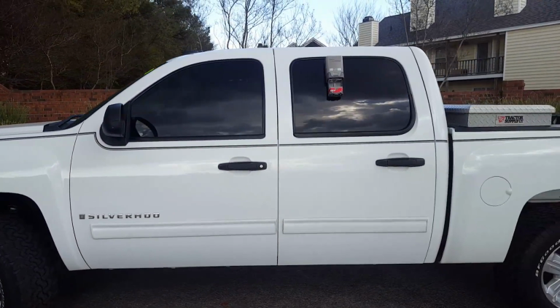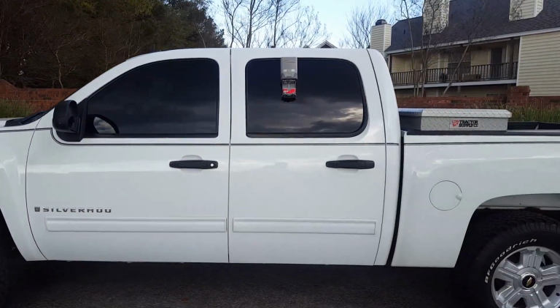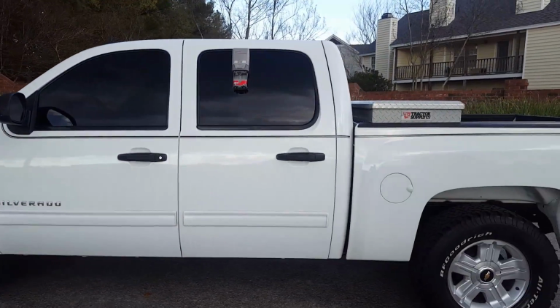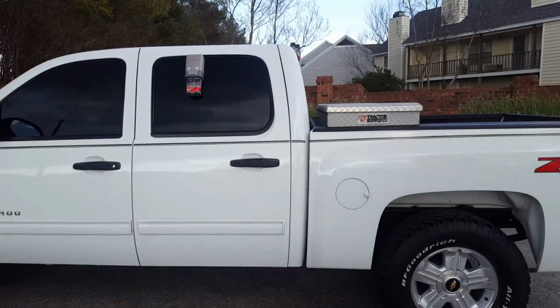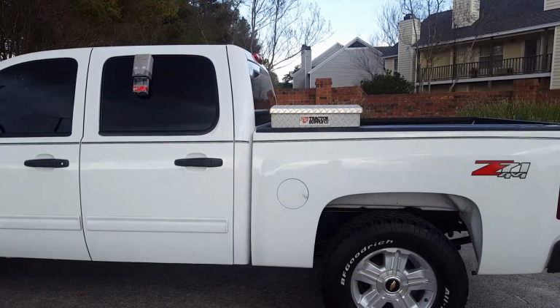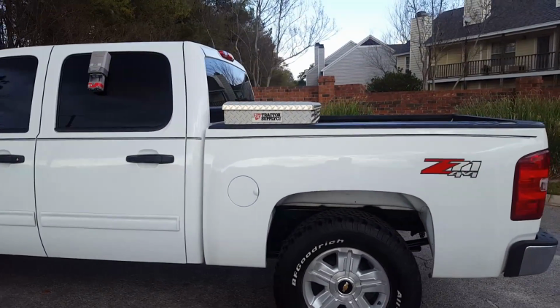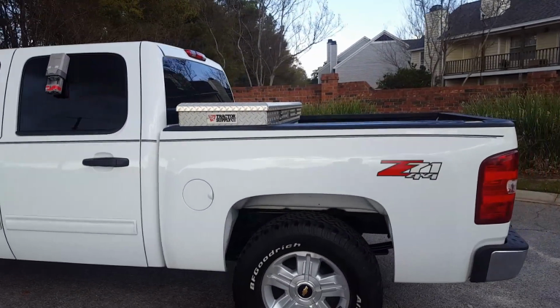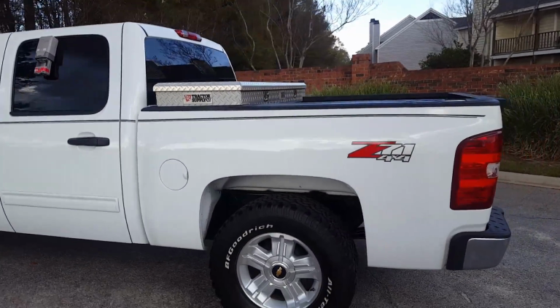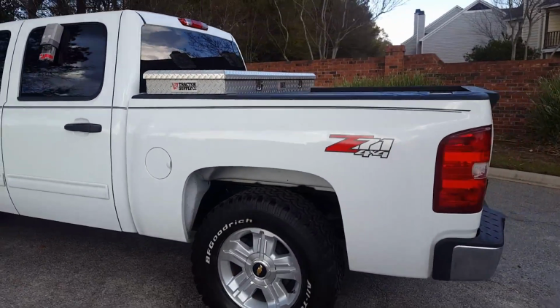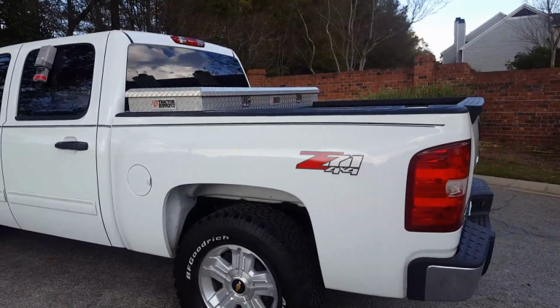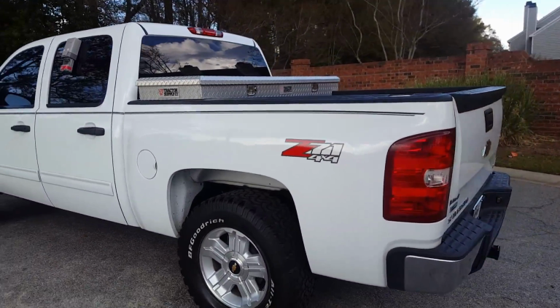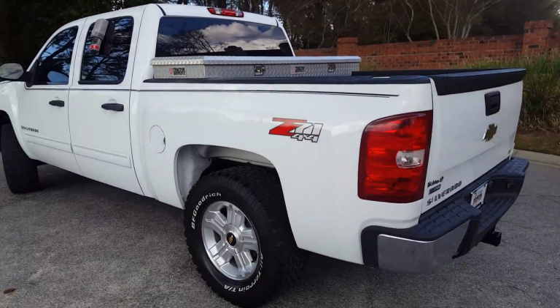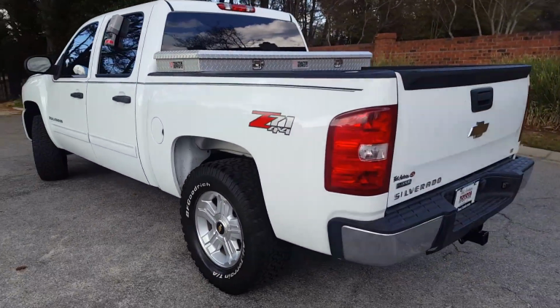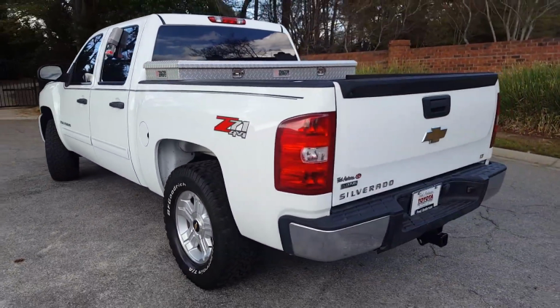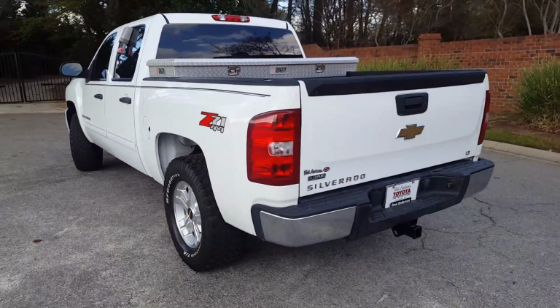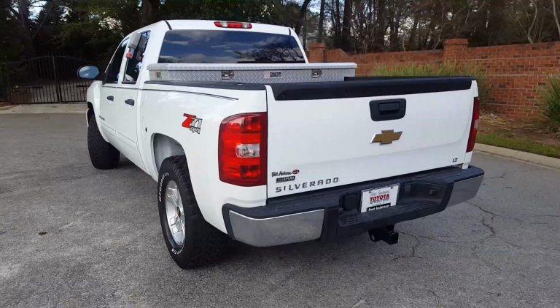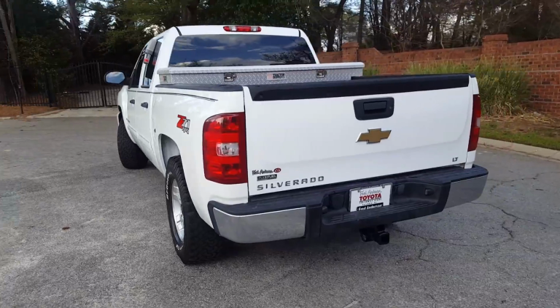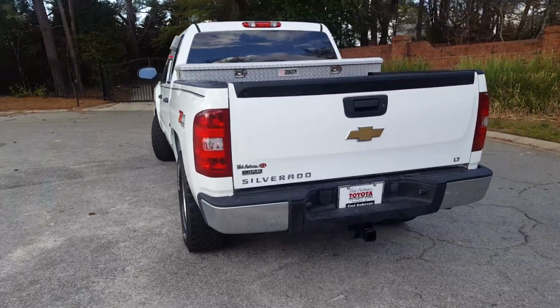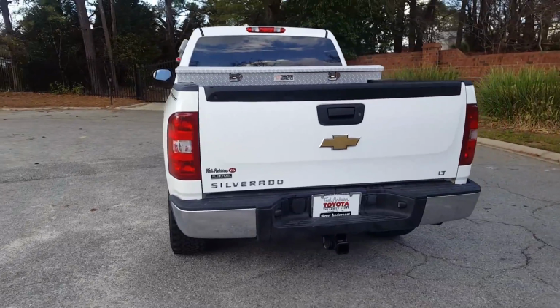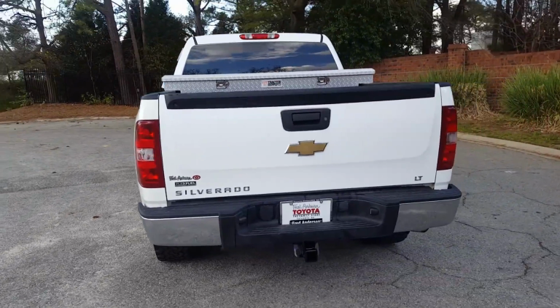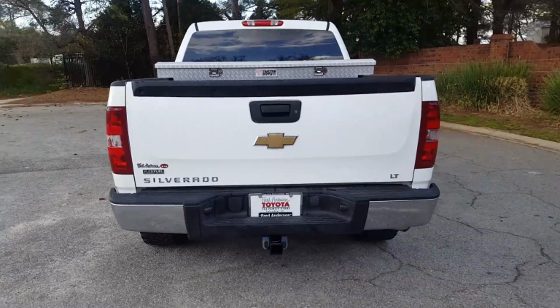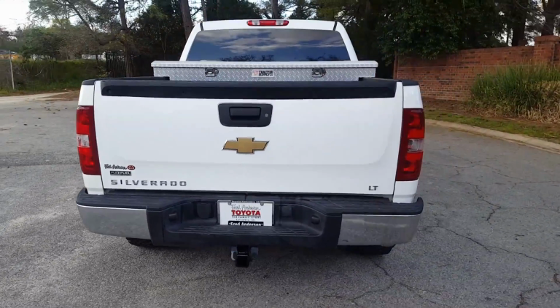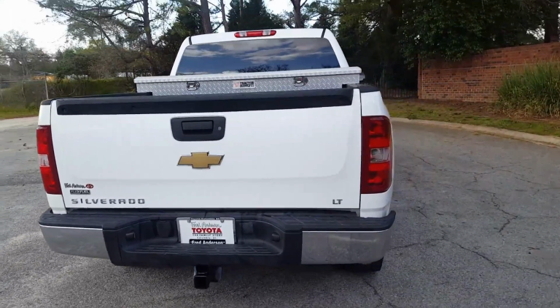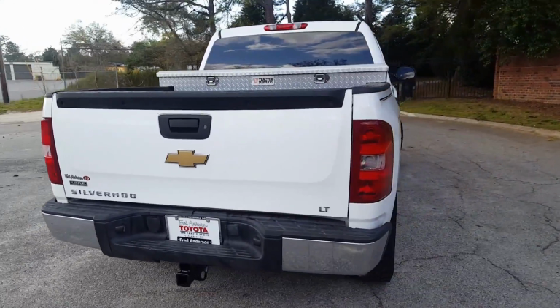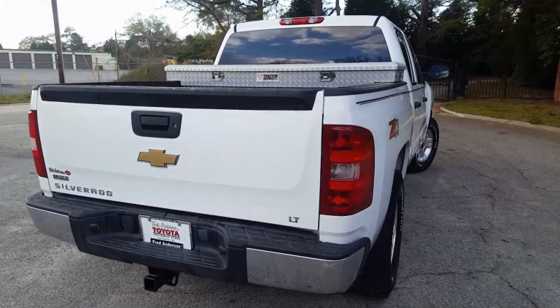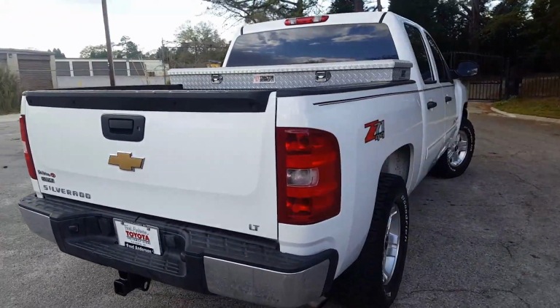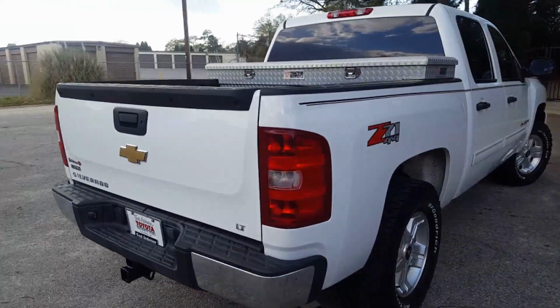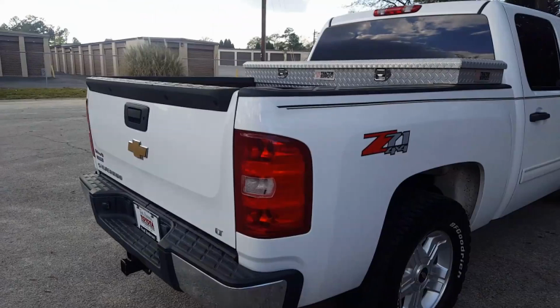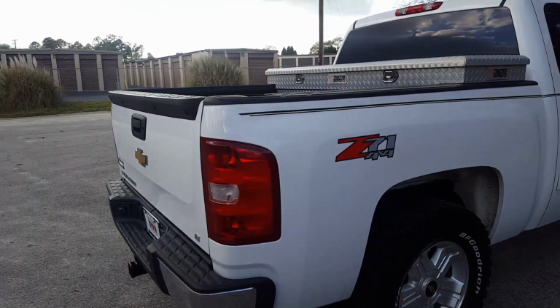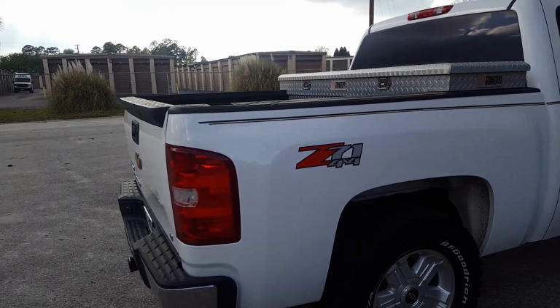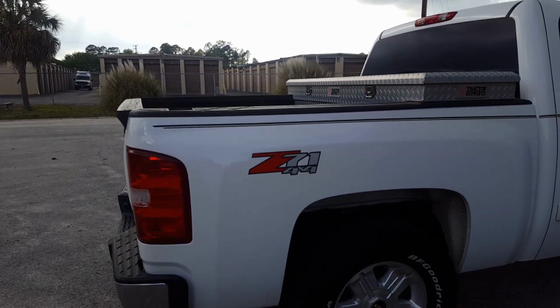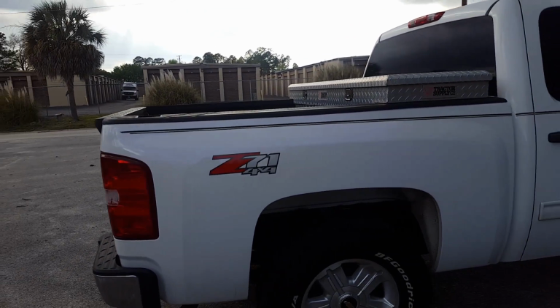It is a Z71, equipped with four-wheel drive. It's got beautiful, like-new BF Goodrich all-terrain tires, white in color. It is a 2009 with right at 166,000 miles.